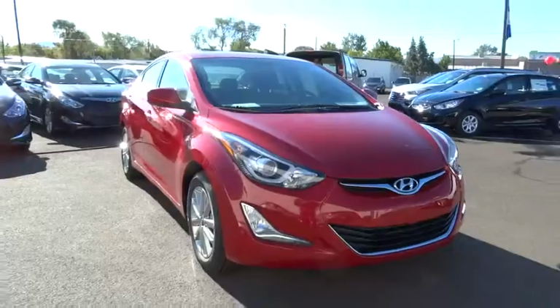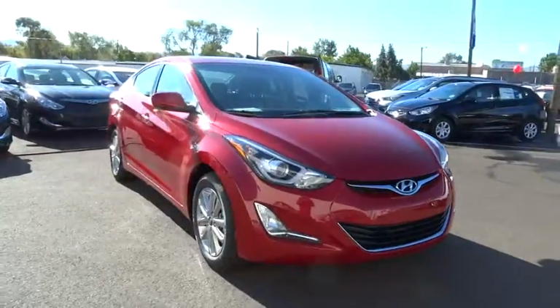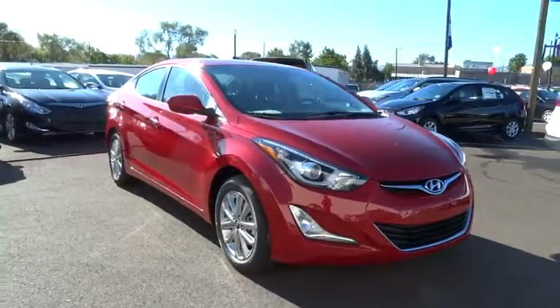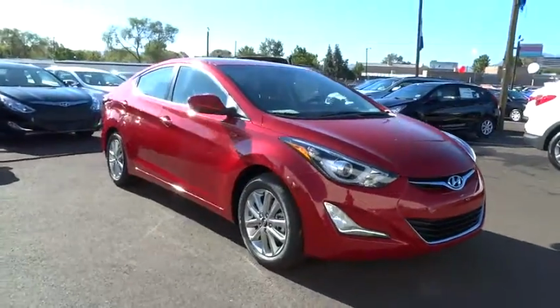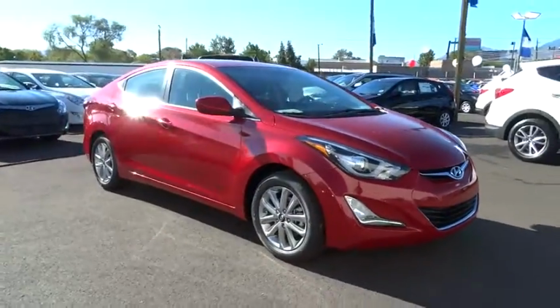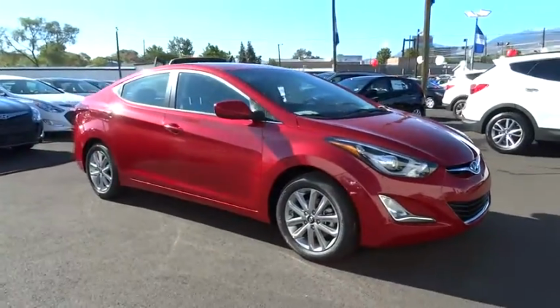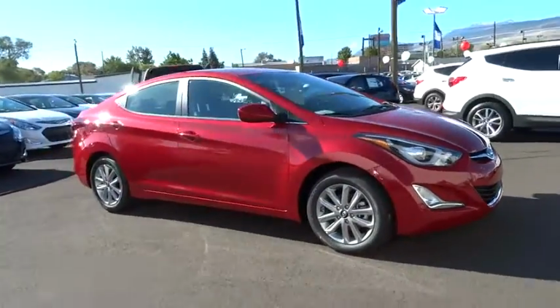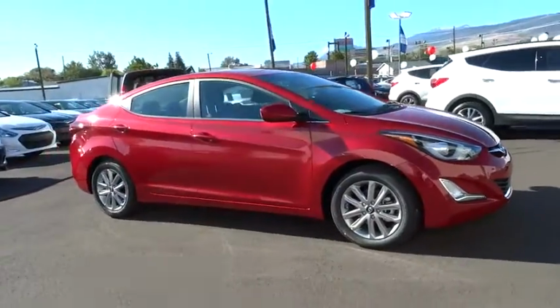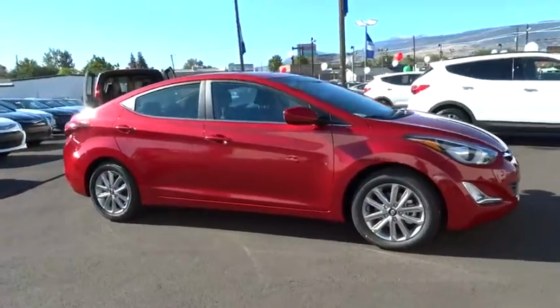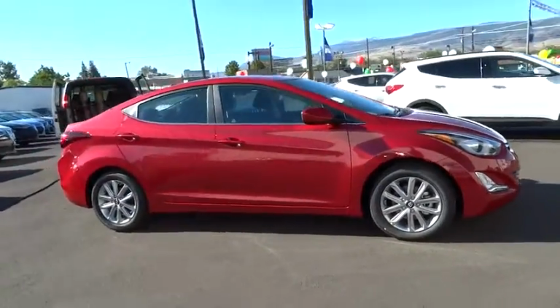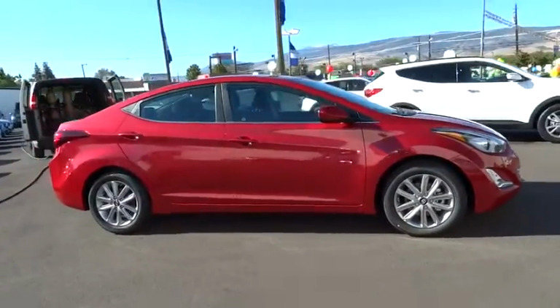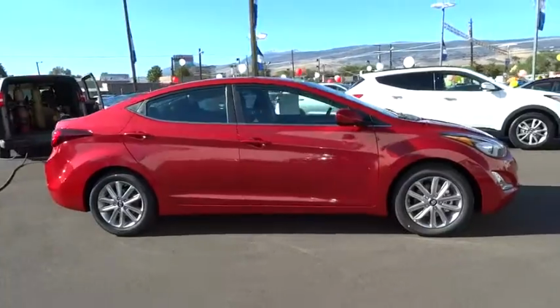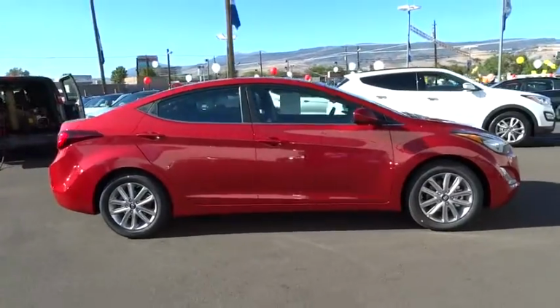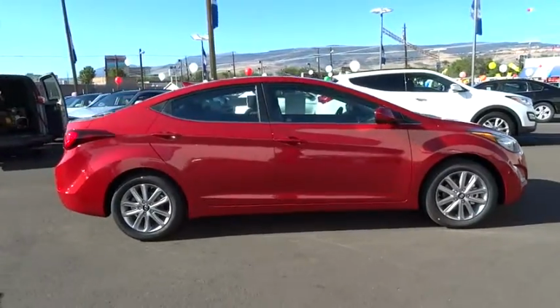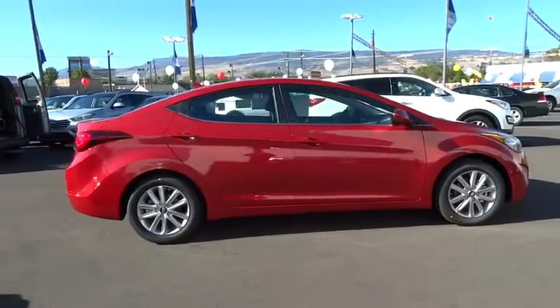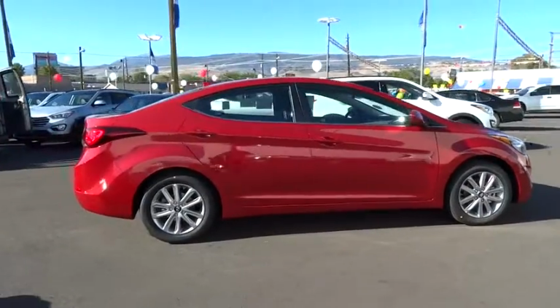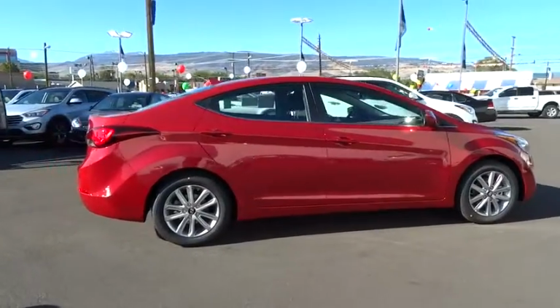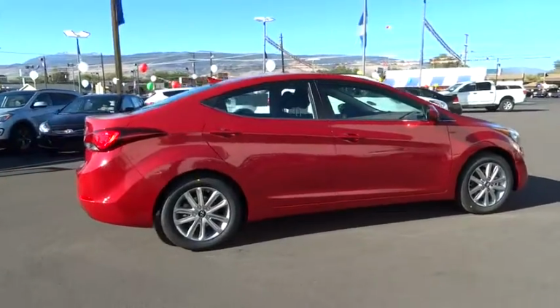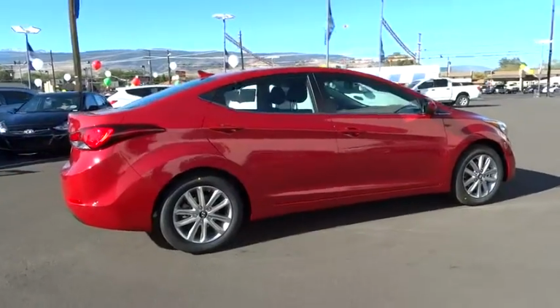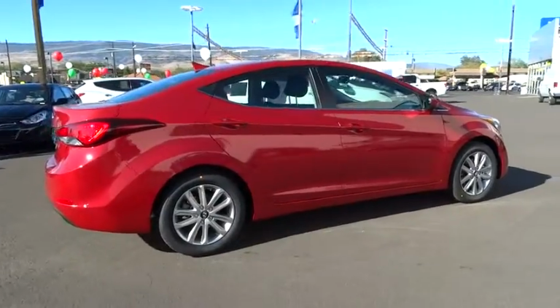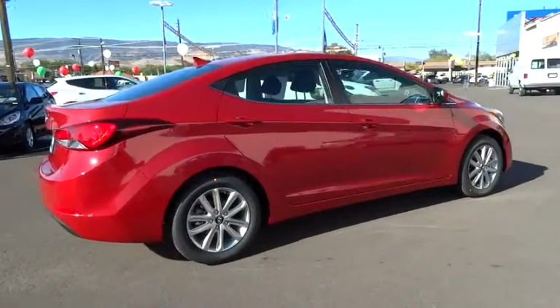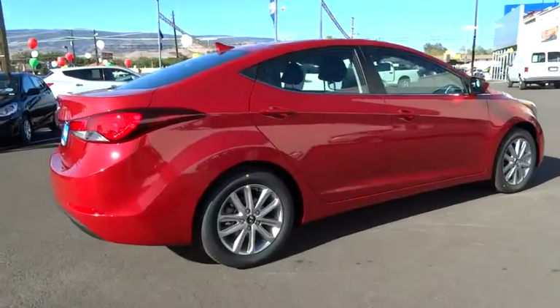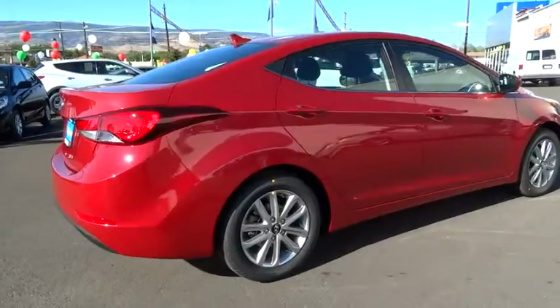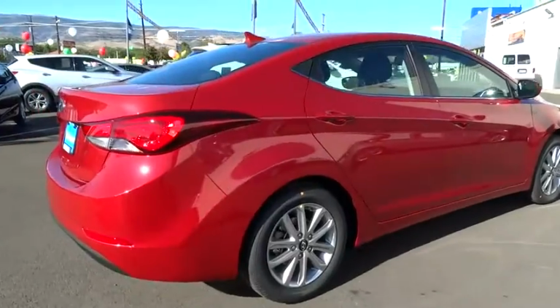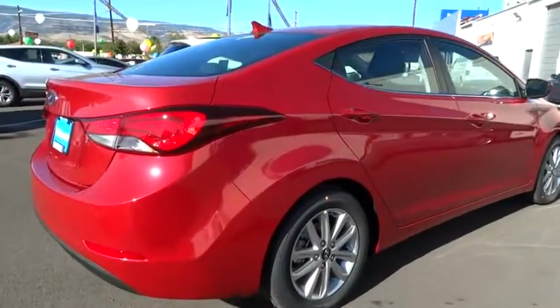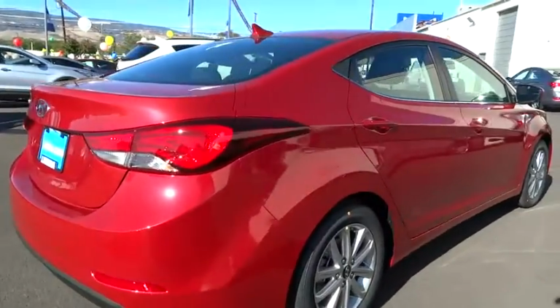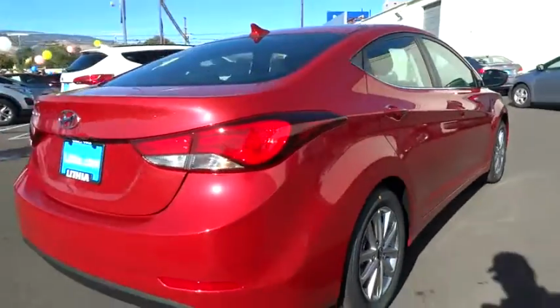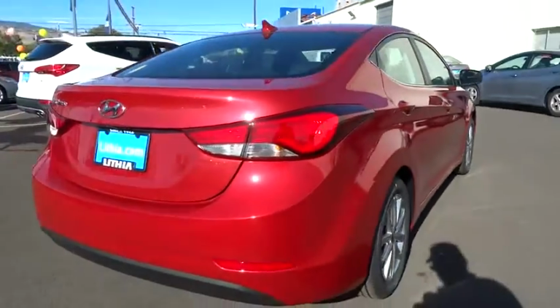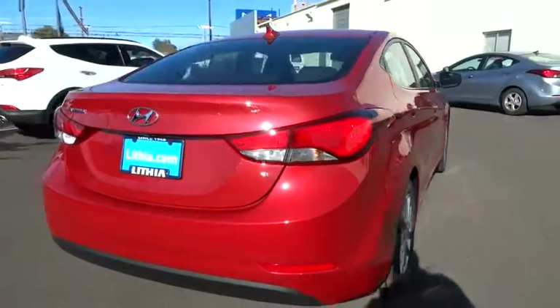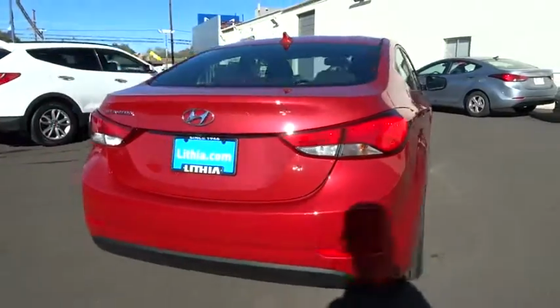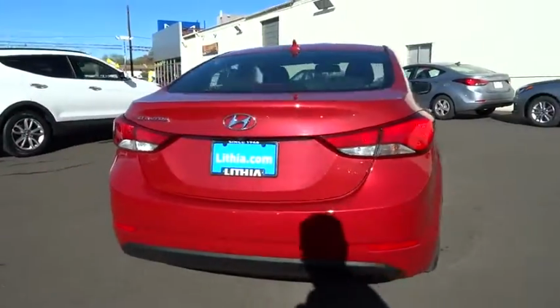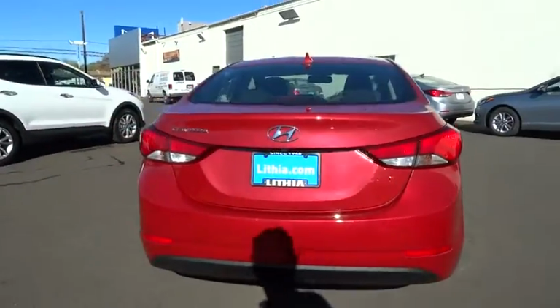2015 Elantra. The Elantra boasts the most interior room in its class and gets an exceptional 35 miles per gallon. With its luxurious standard features, the Elantra is an easy choice and is priced below $25,000.